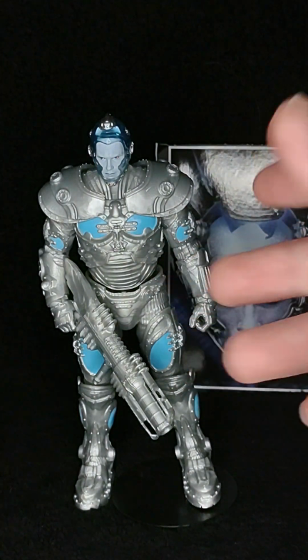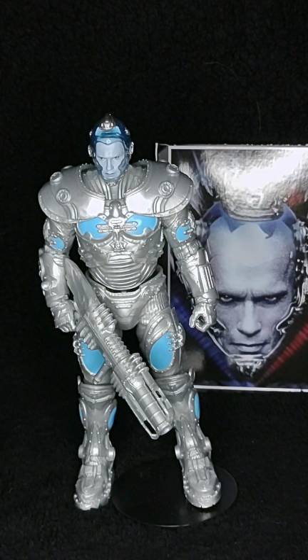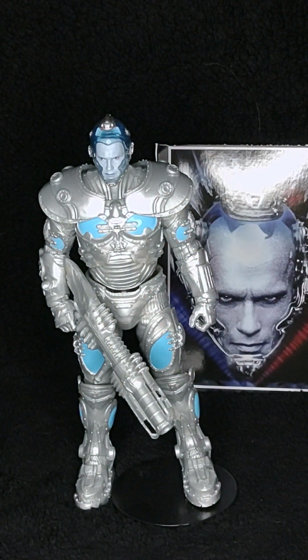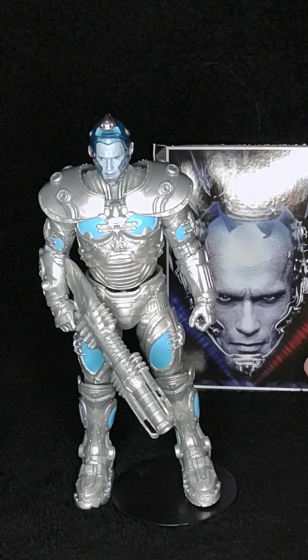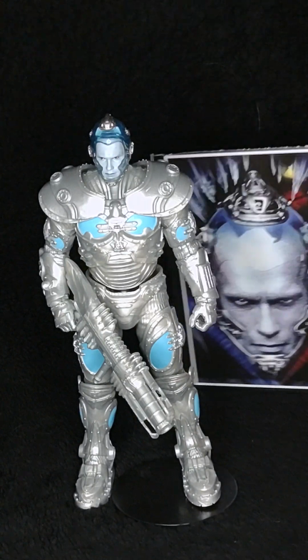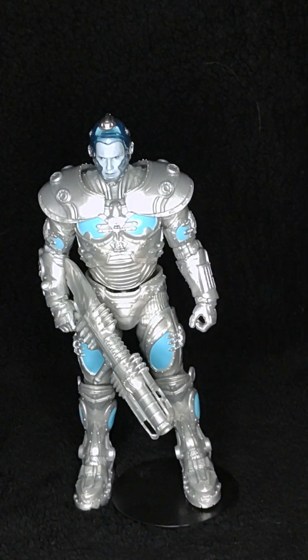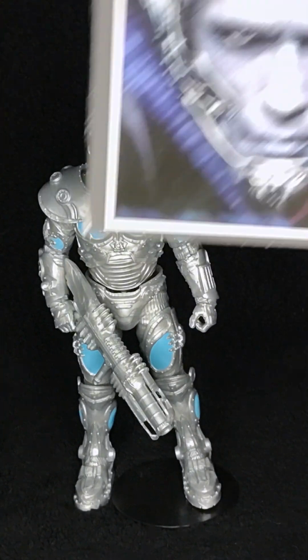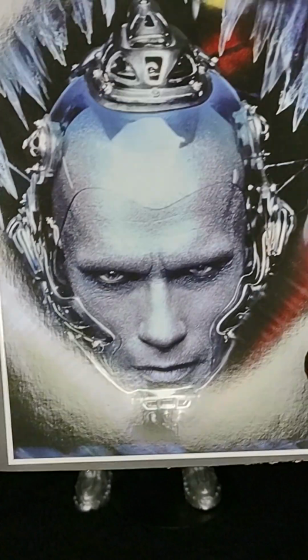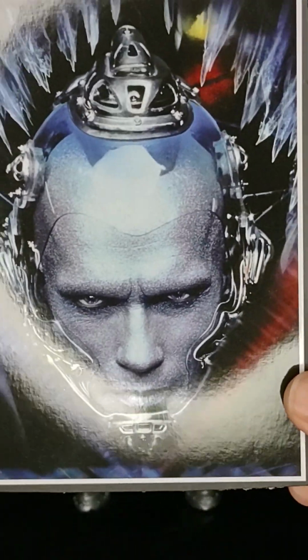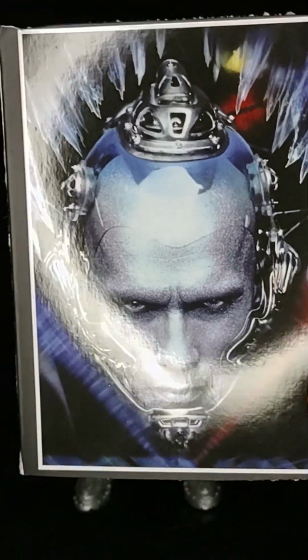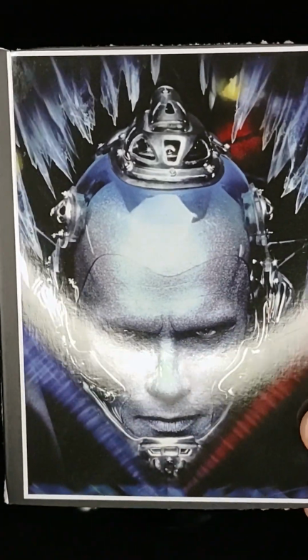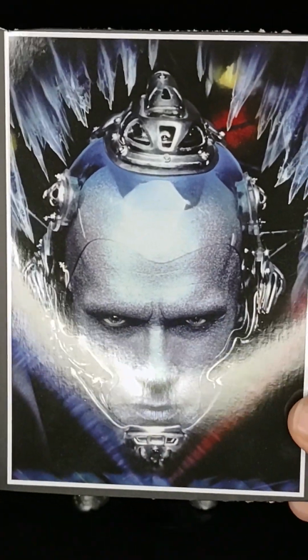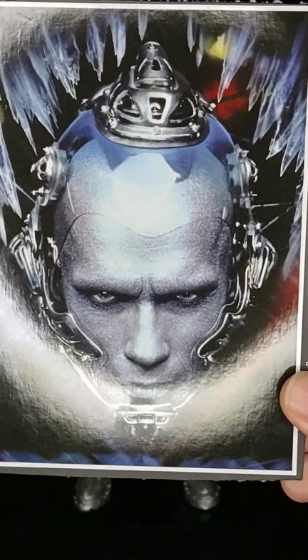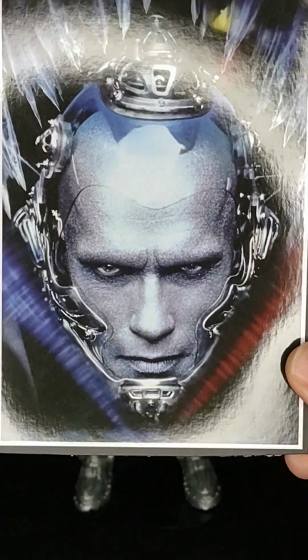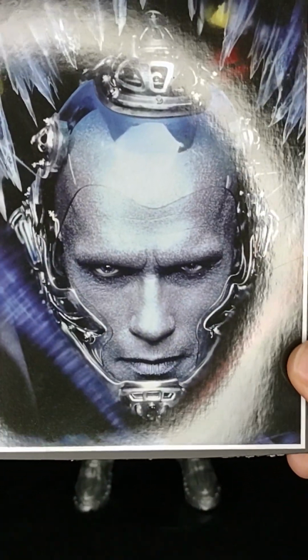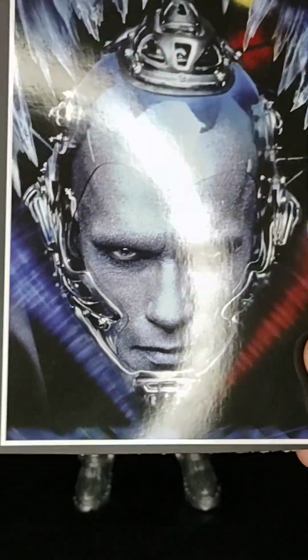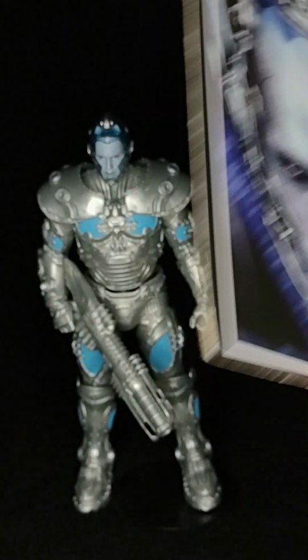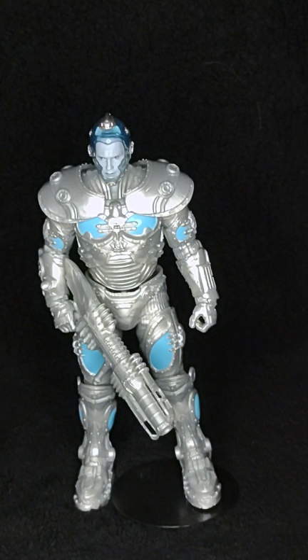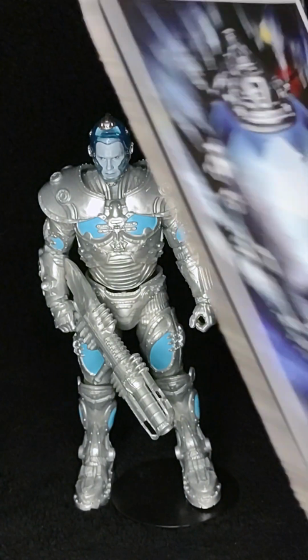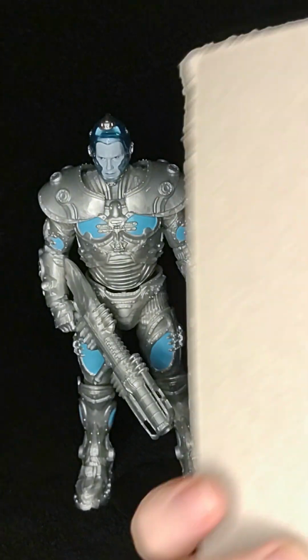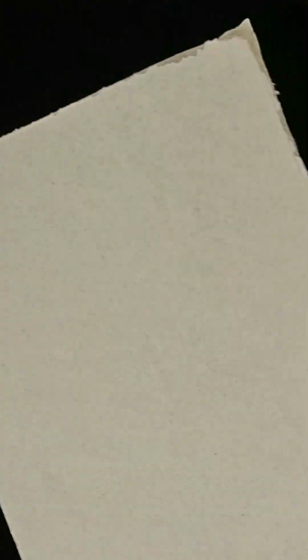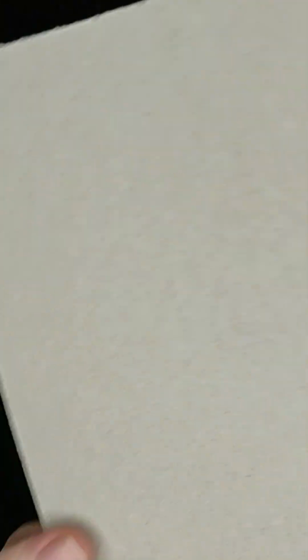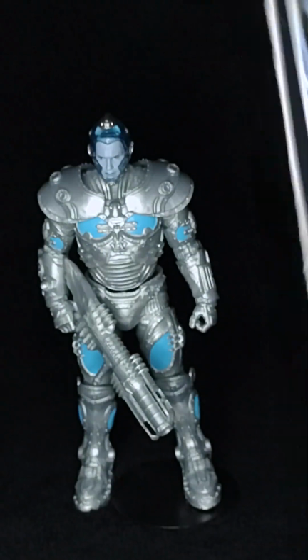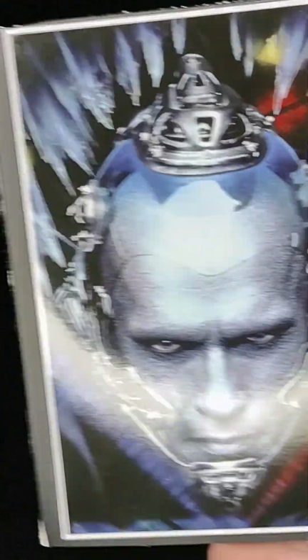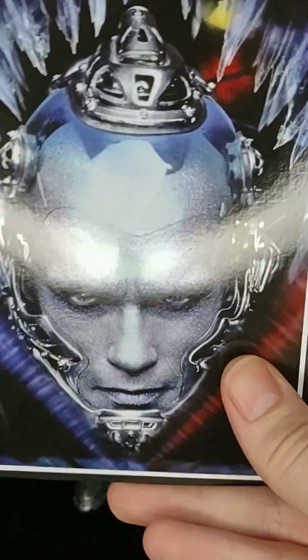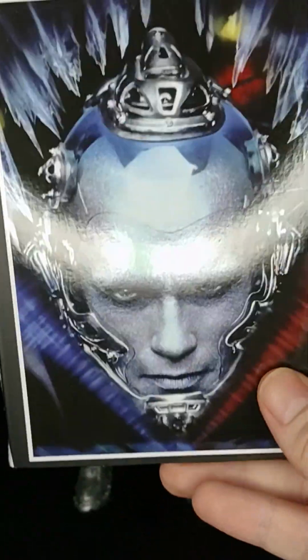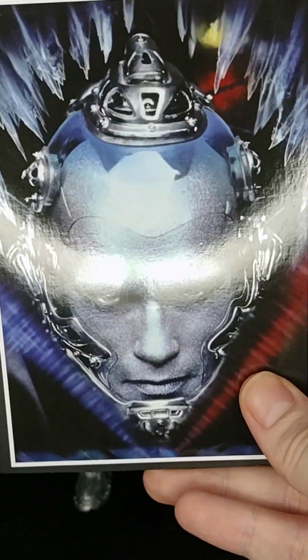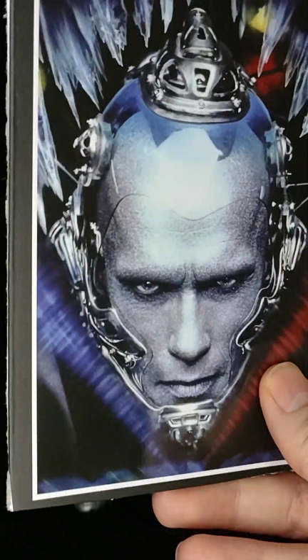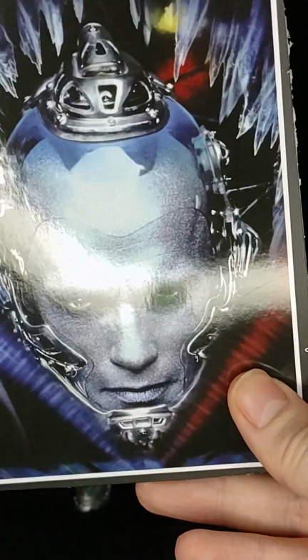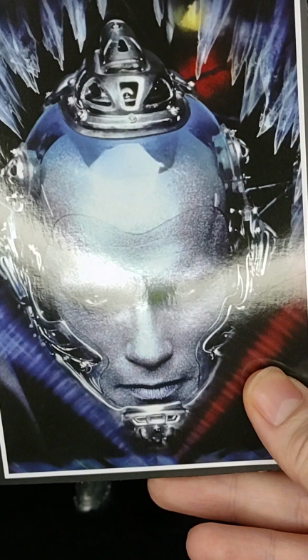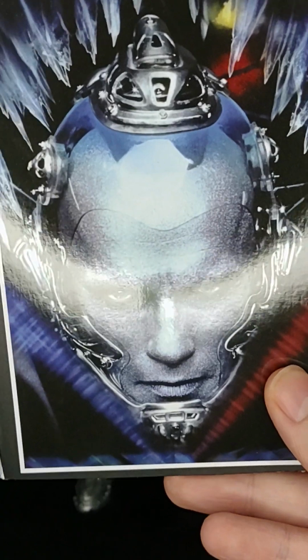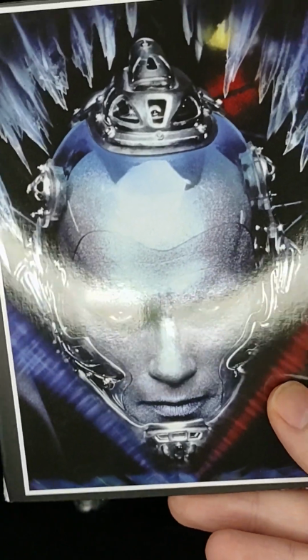First we'll take a look at what normally is on the back of those figures. There are four of them and this is the nice picture. It doesn't have anything on the back — this is just the cardboard on the back of the packaging.